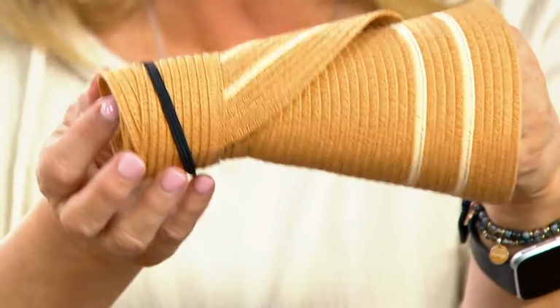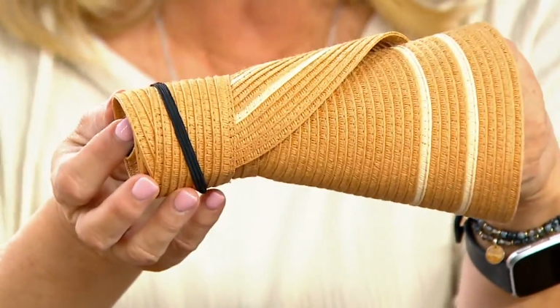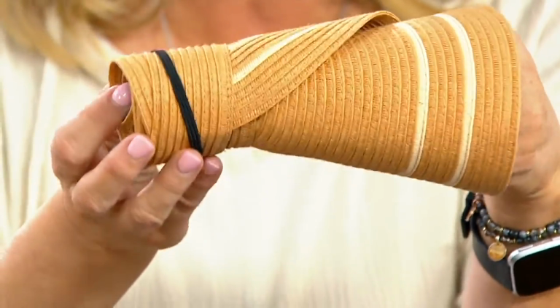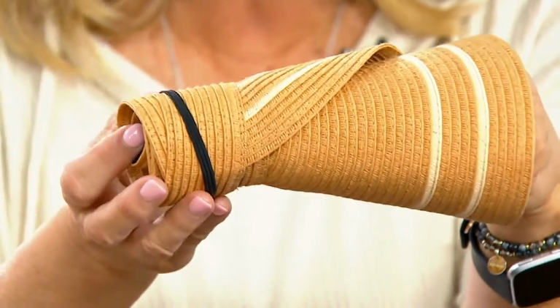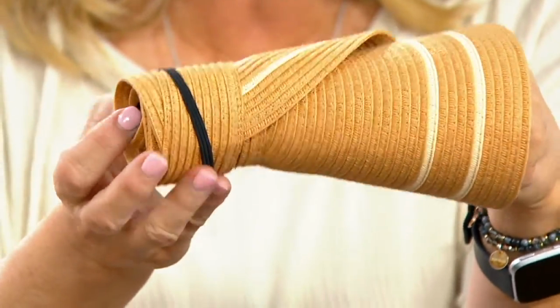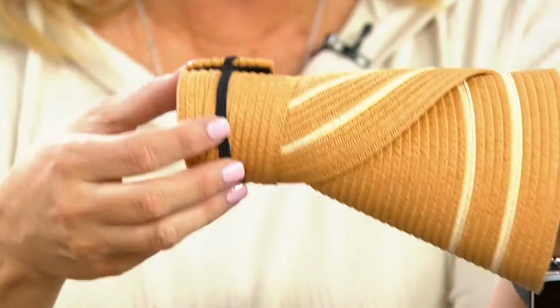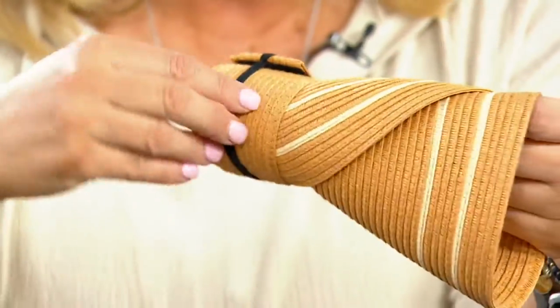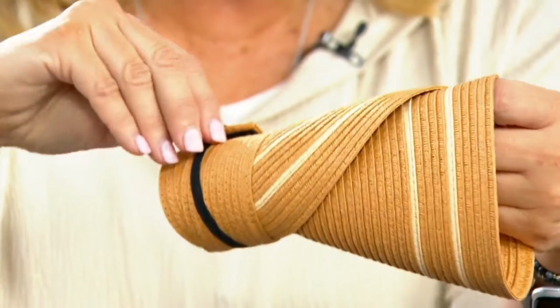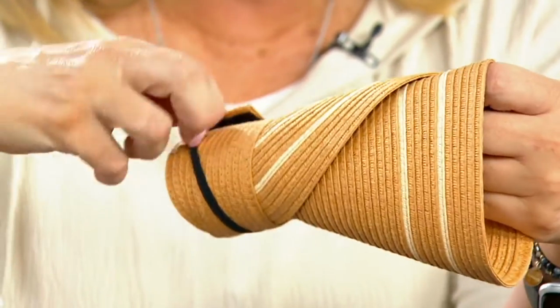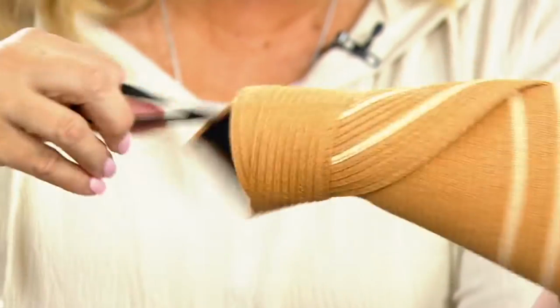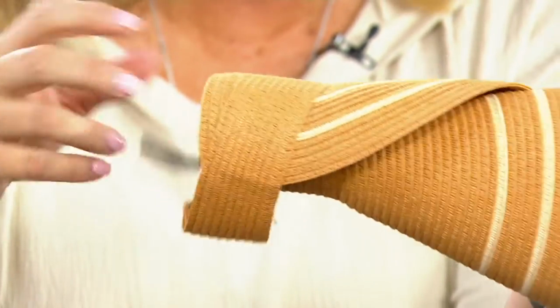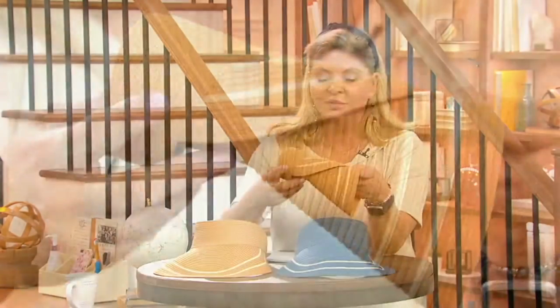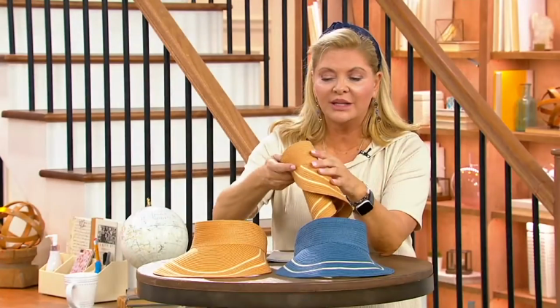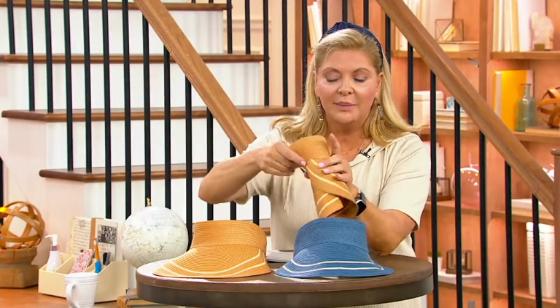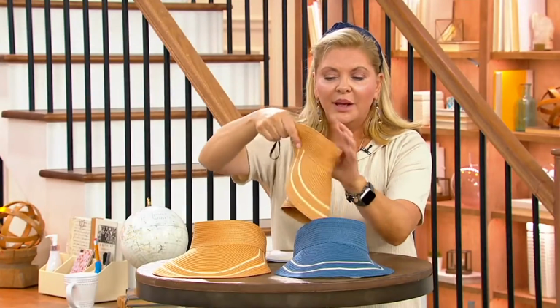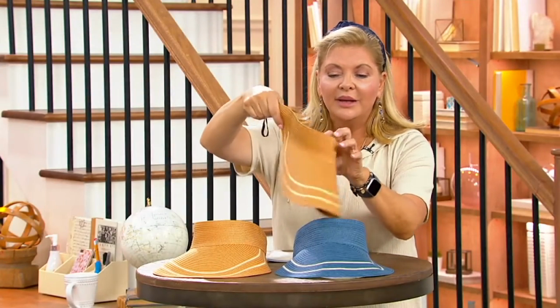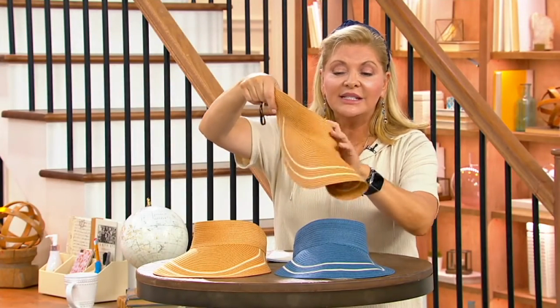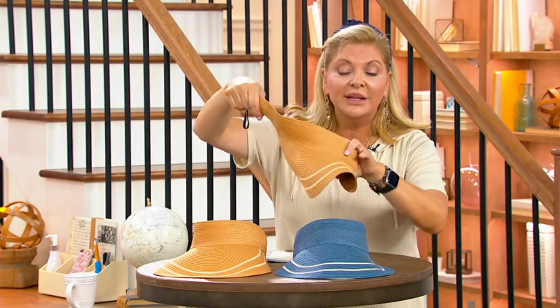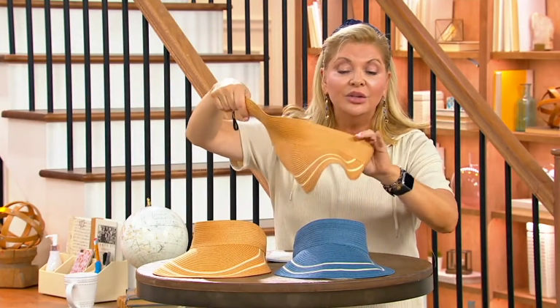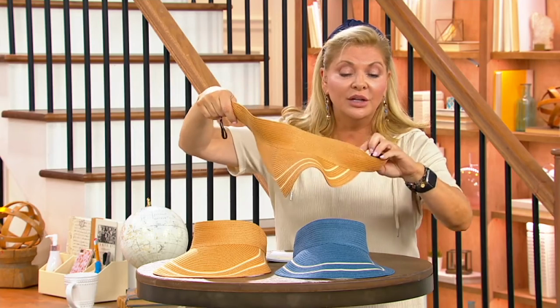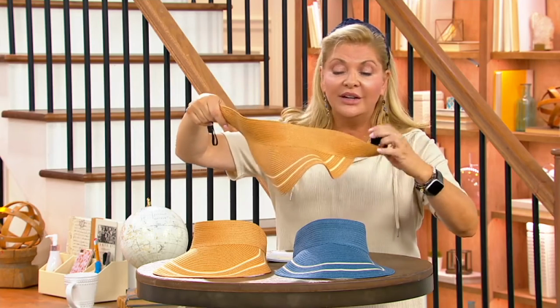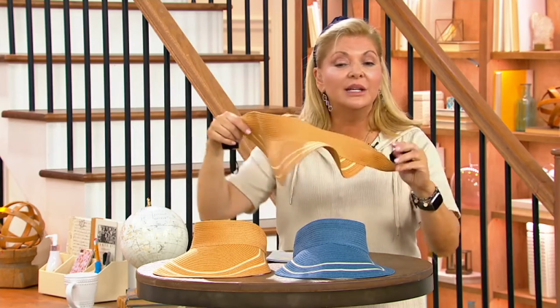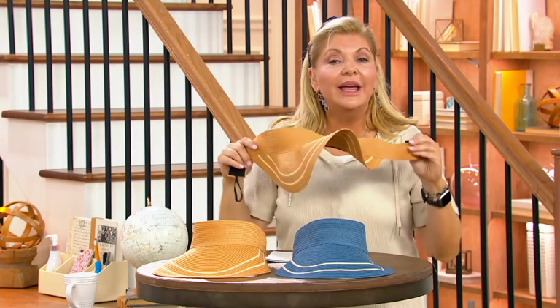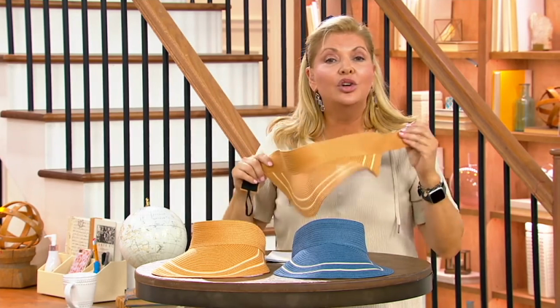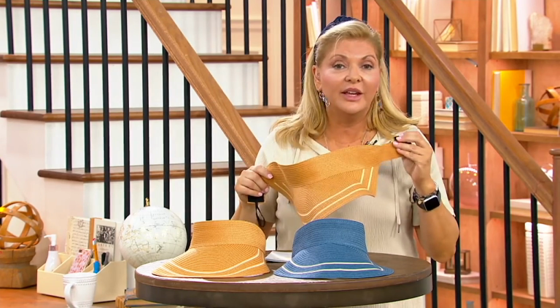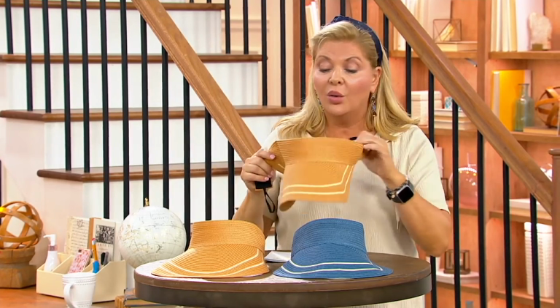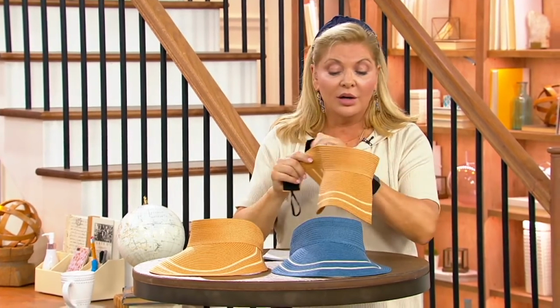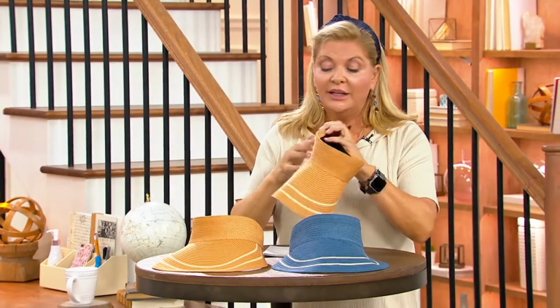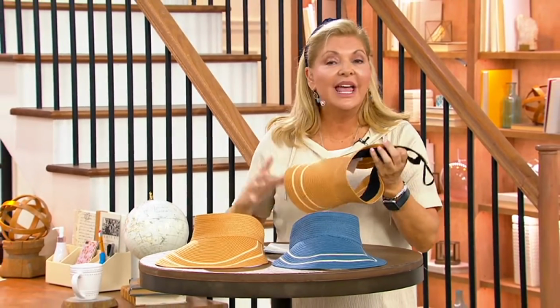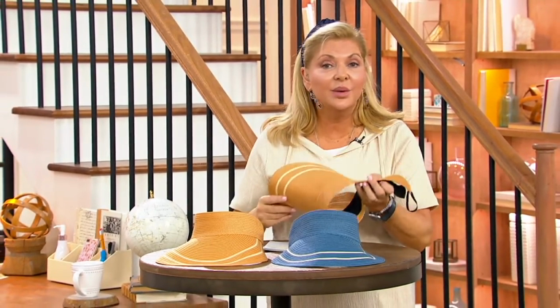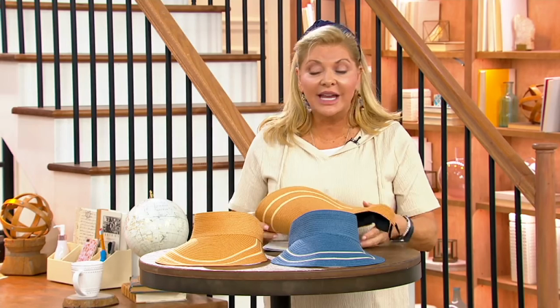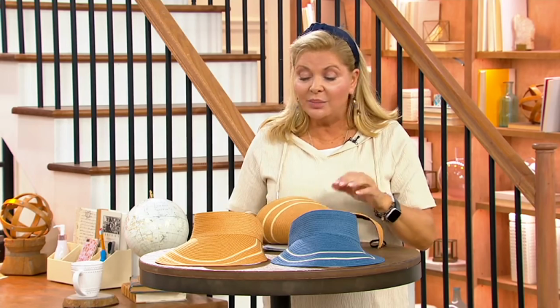And if you haven't checked that out, definitely check that out. It's easy enough. This is something that you could very easily play golf in, or tennis, whatever the case may be.